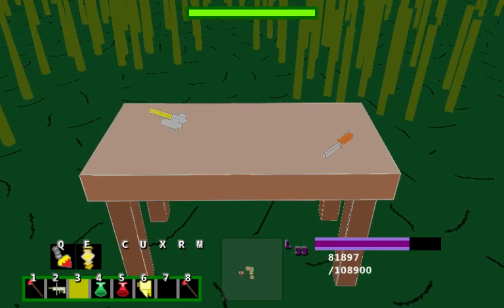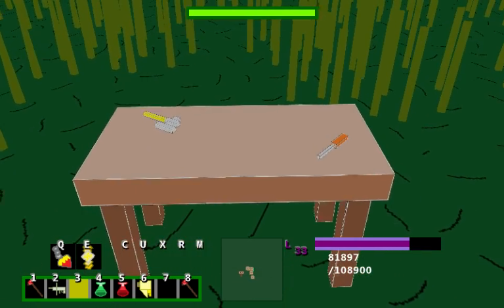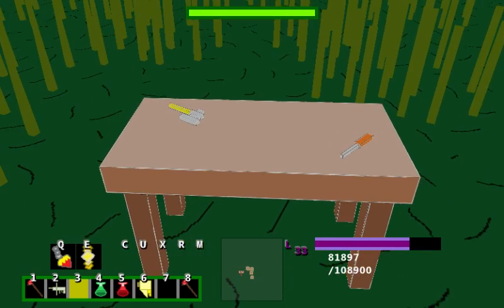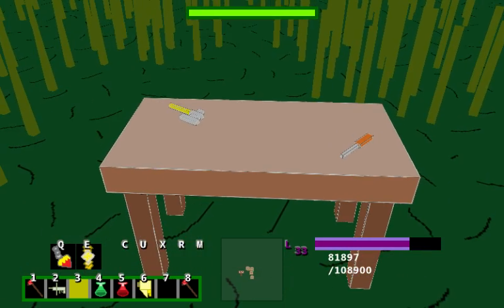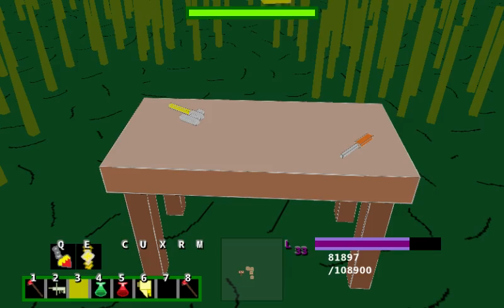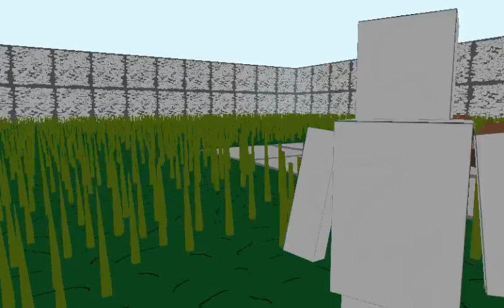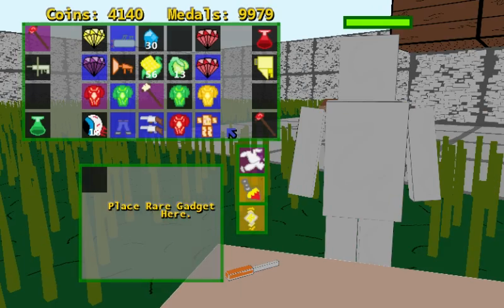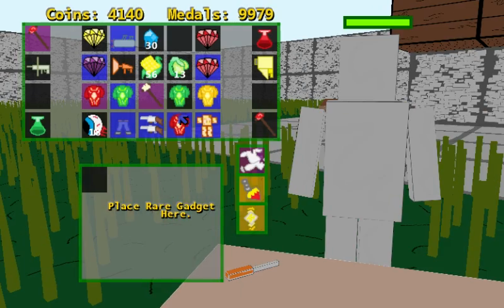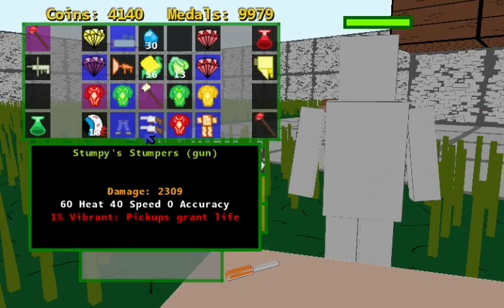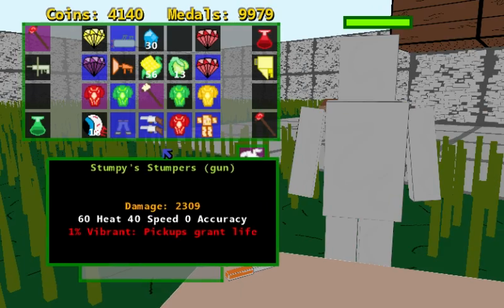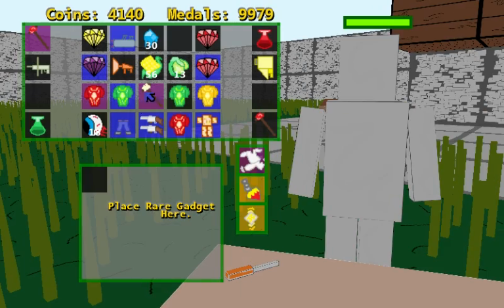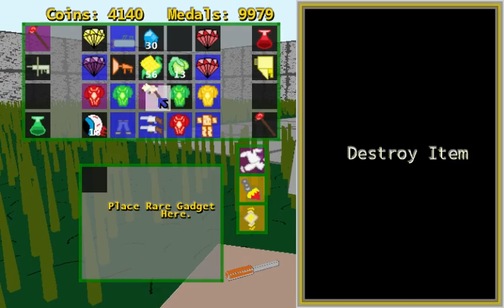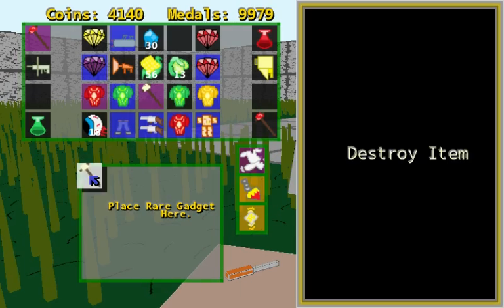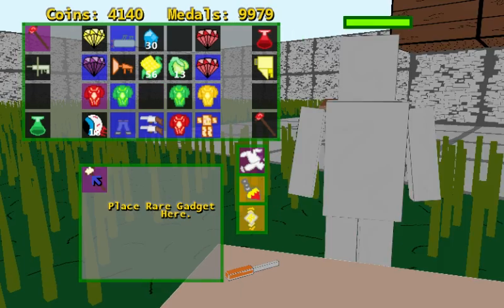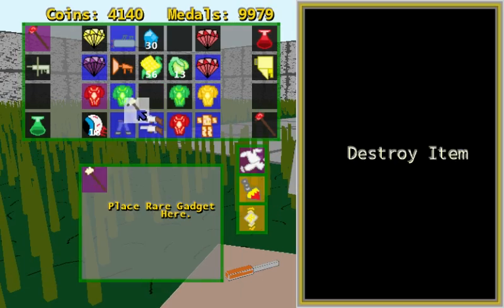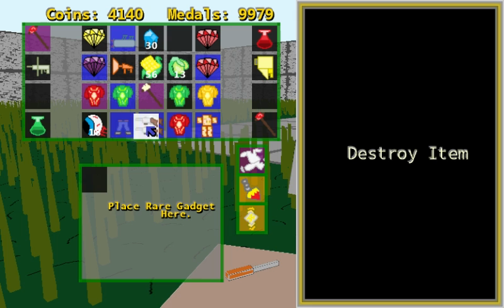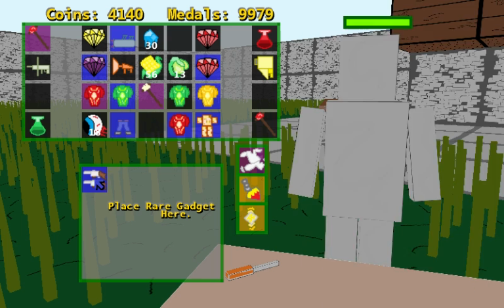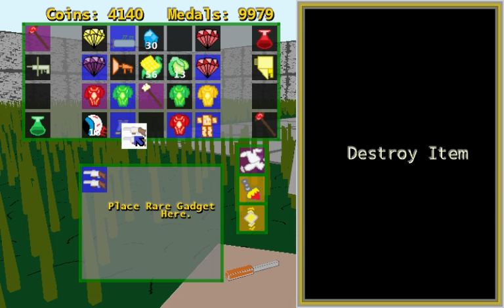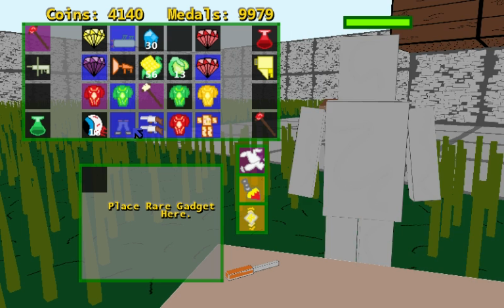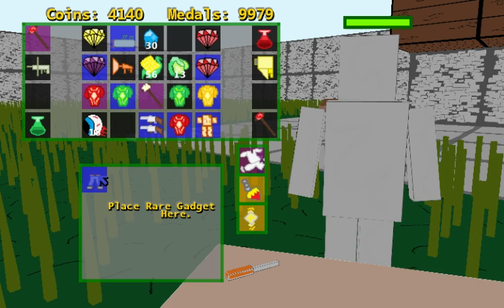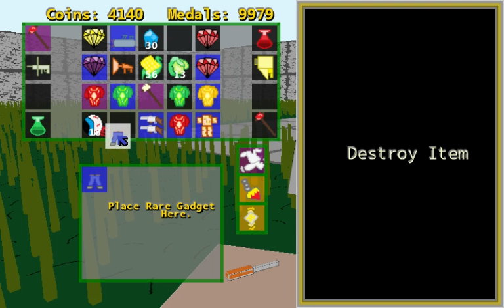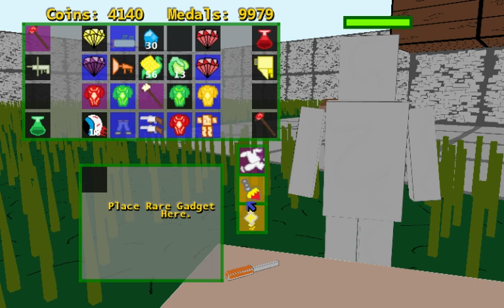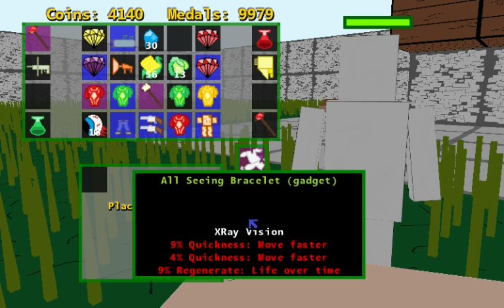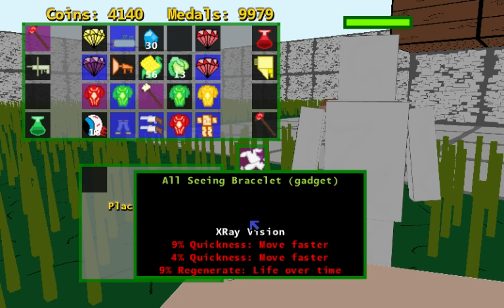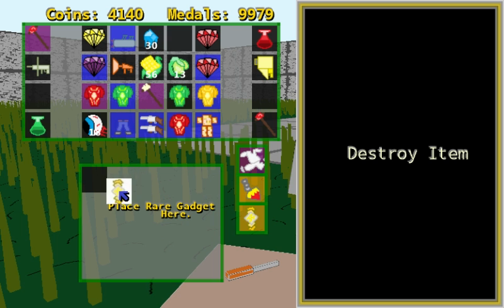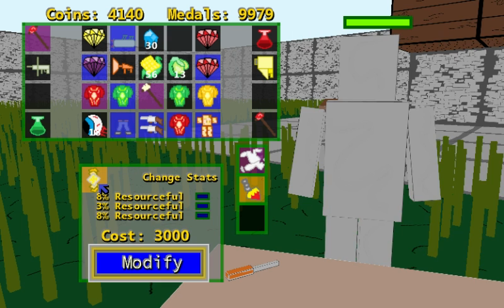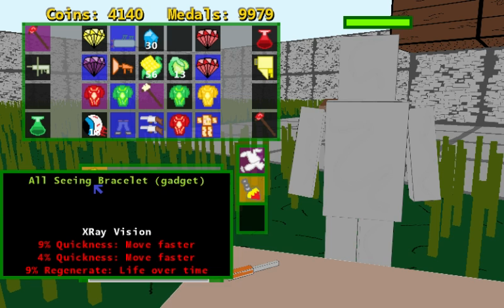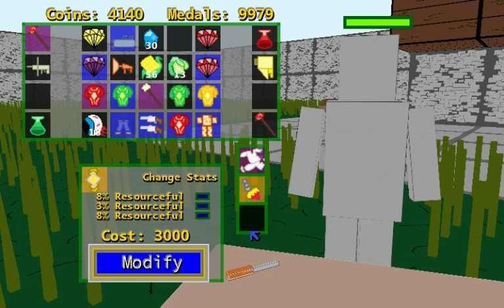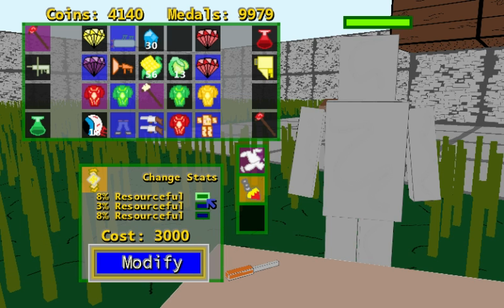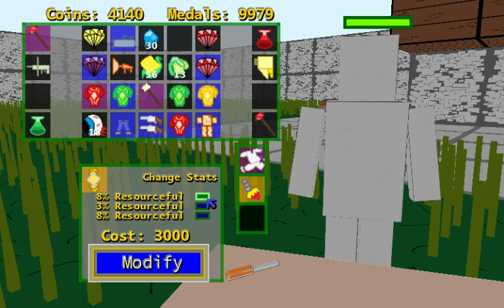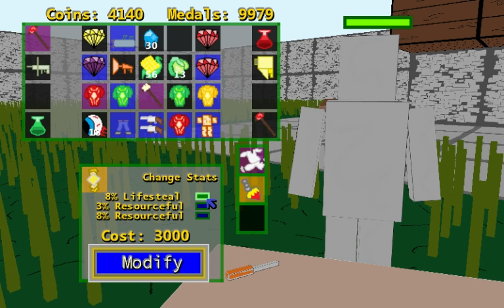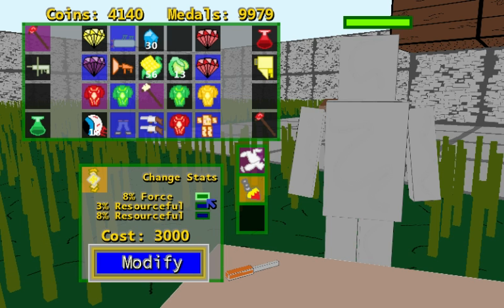I've added this workbench — the gadget workbench. What you do is, if you place a weapon or armor here, it won't do anything. But if you put a gadget here, it will enable you to change the gadget.